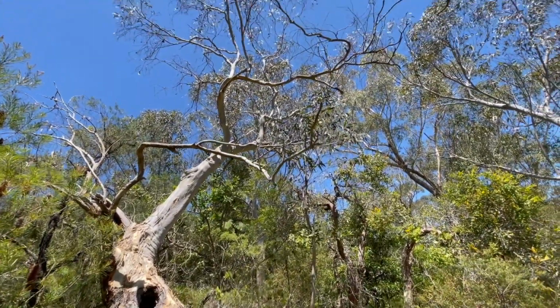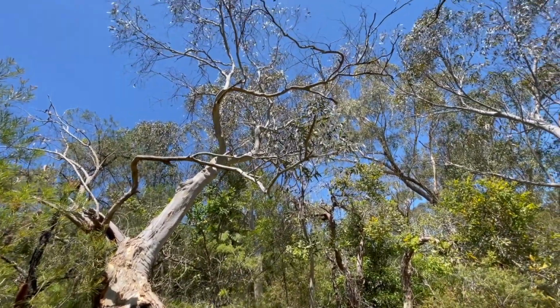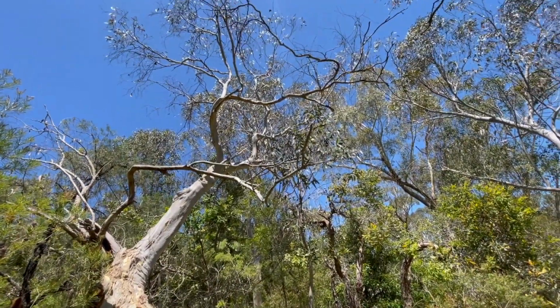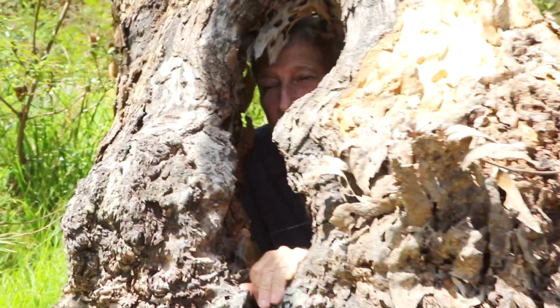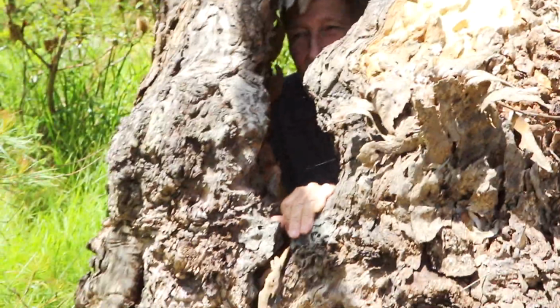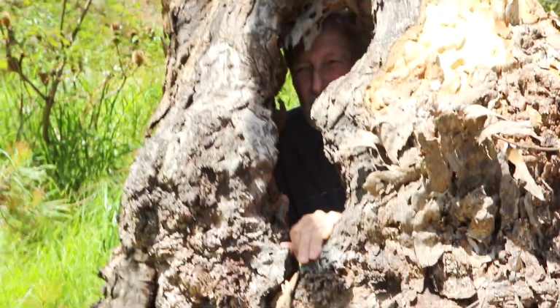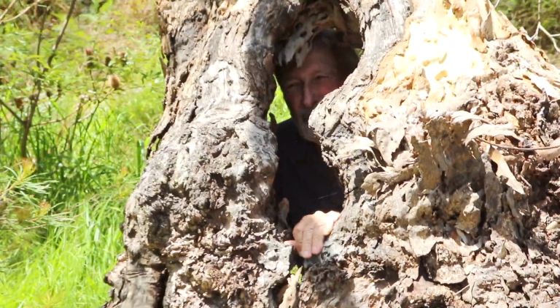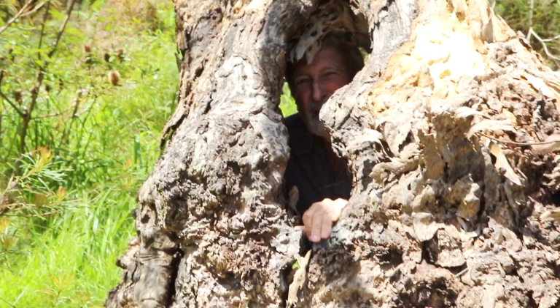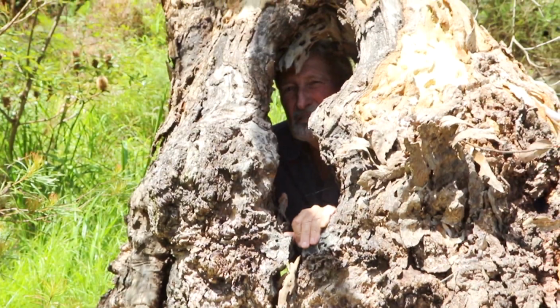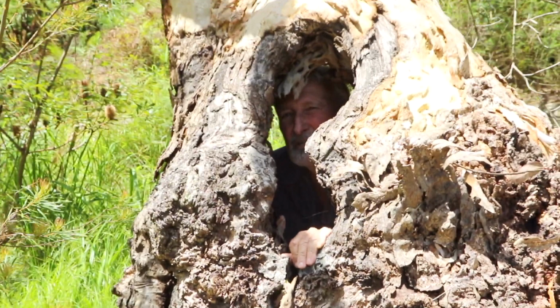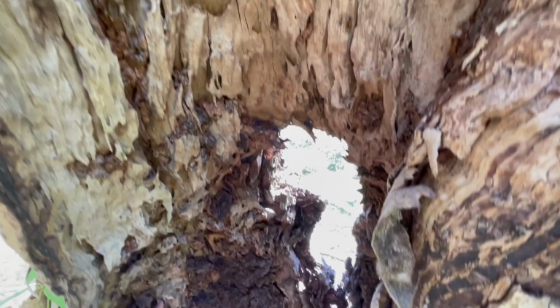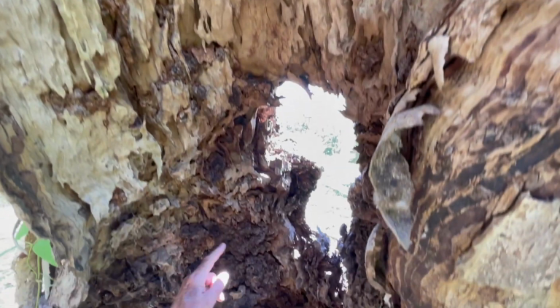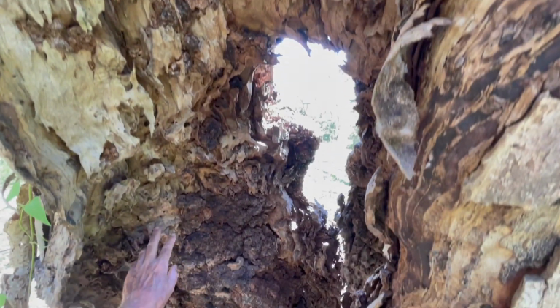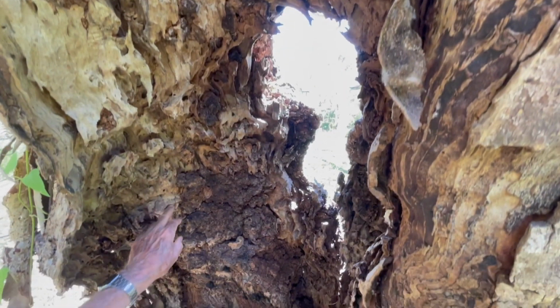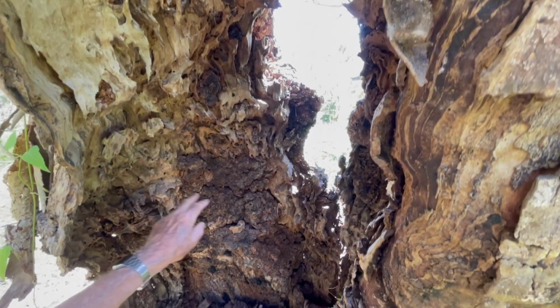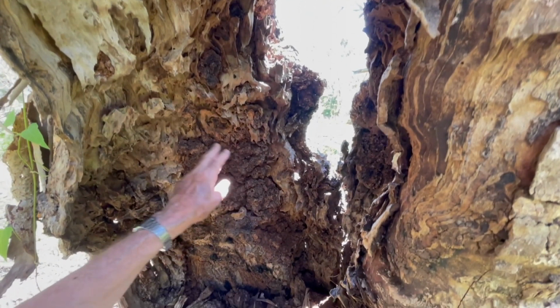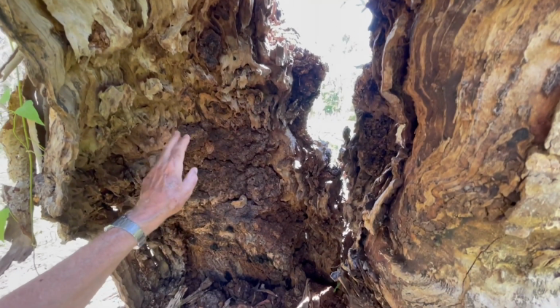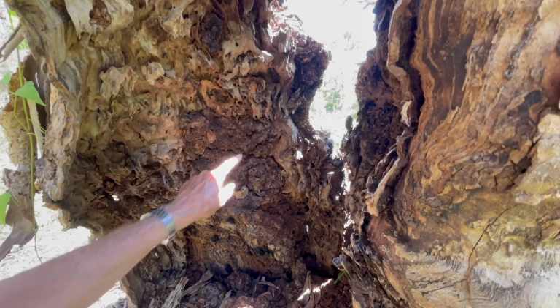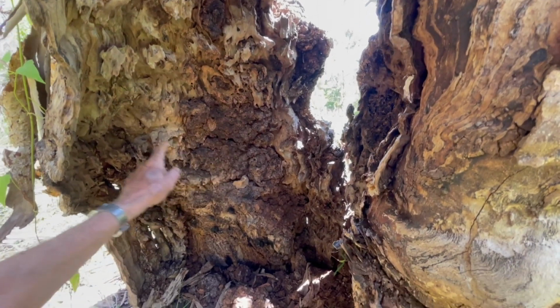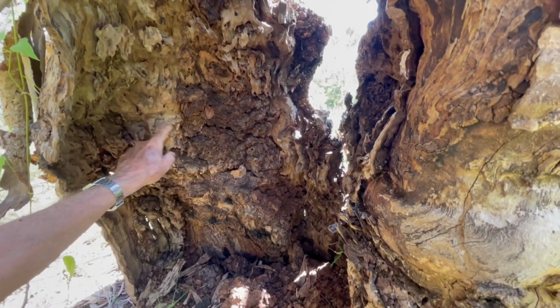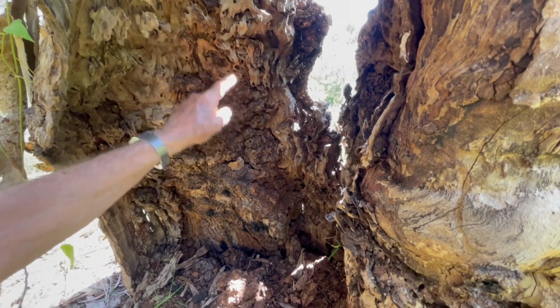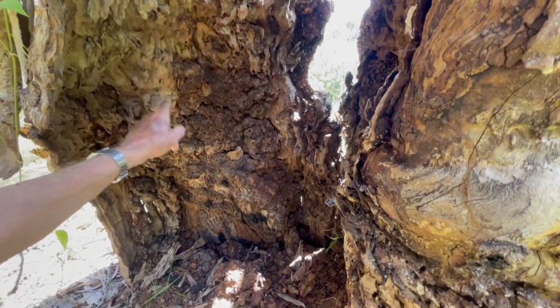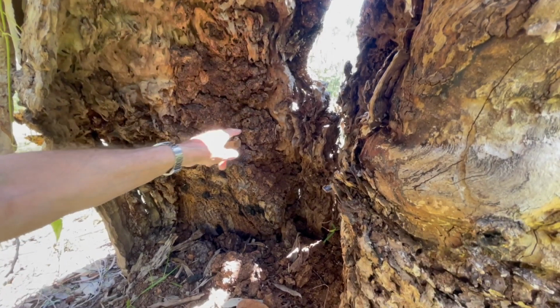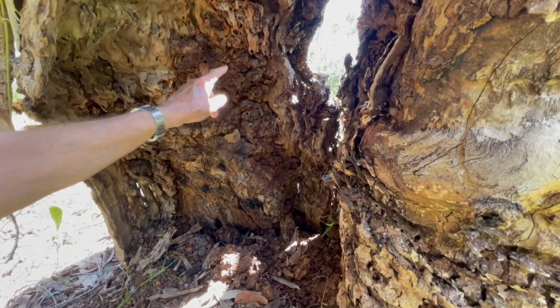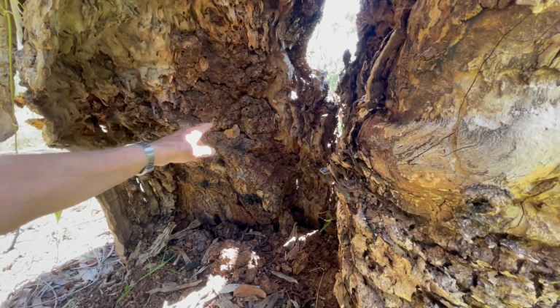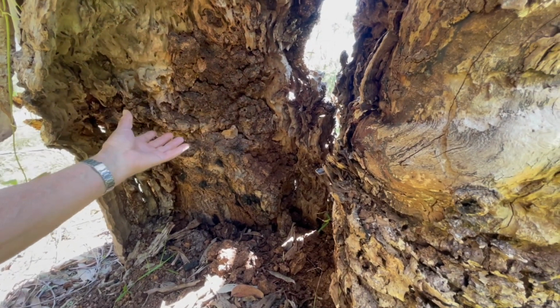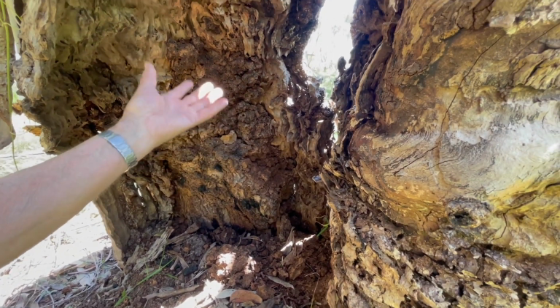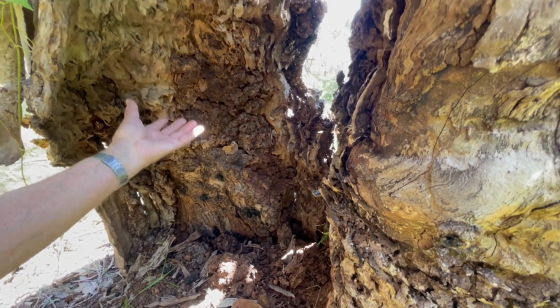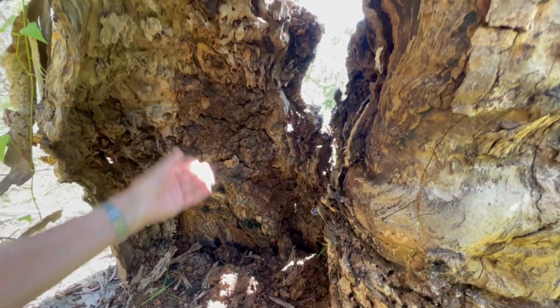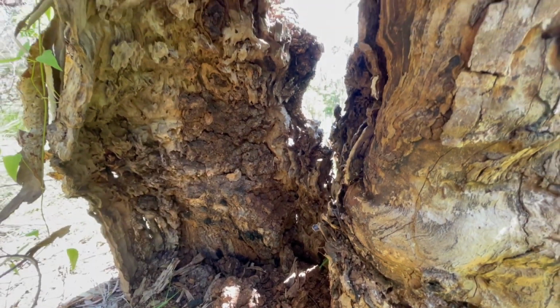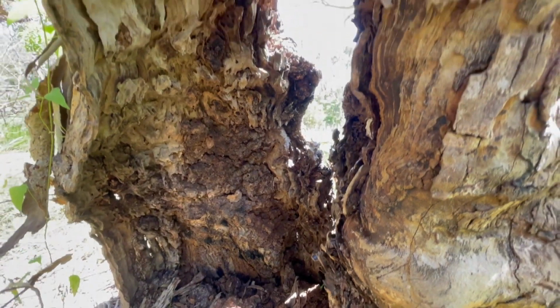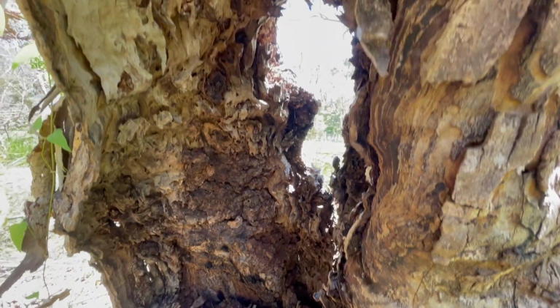What happens is that they get a bit of fungus disease in the wood, then the termites move in and hollow it out a fair bit, then you get a bushfire and the whole thing becomes a chimney and it burns the whole middle of the tree out.